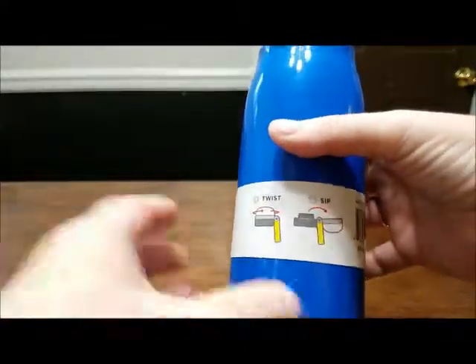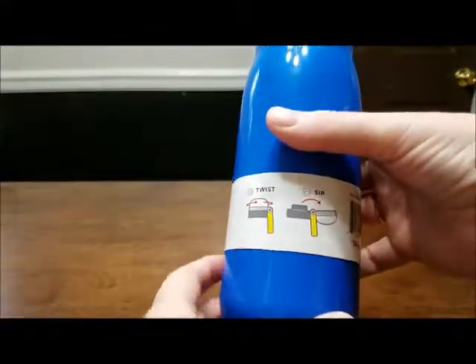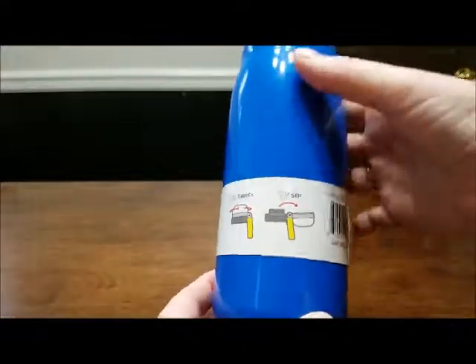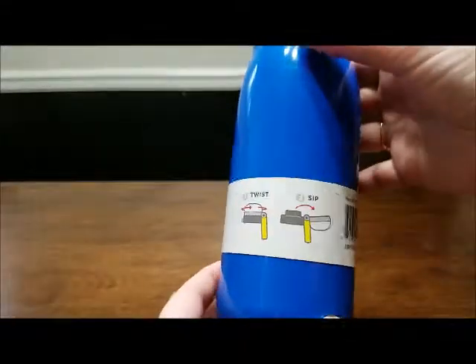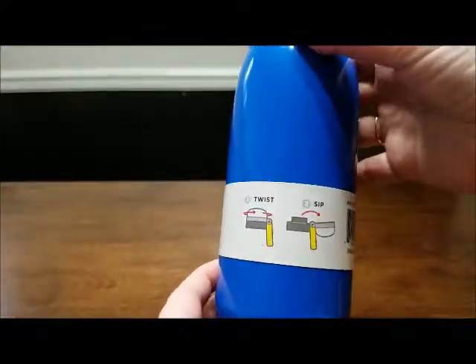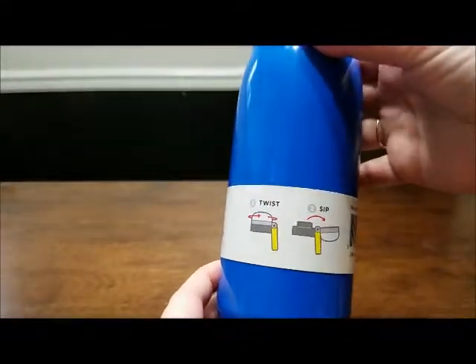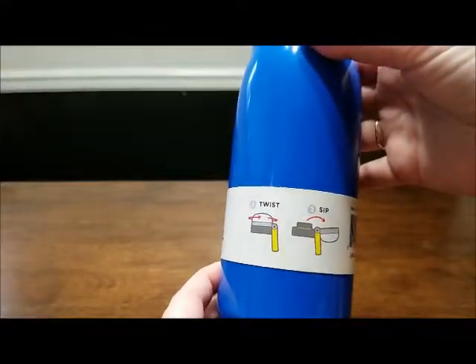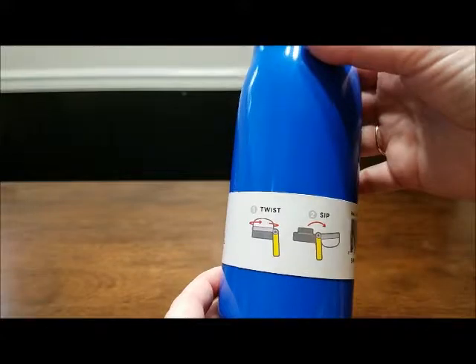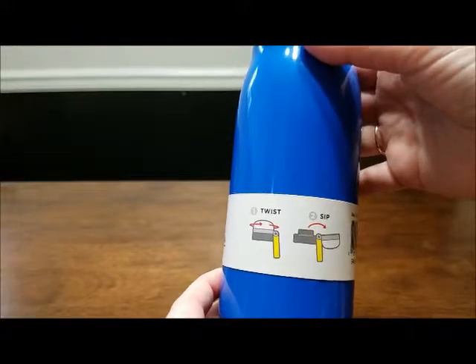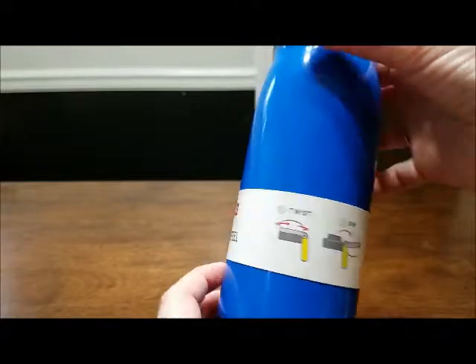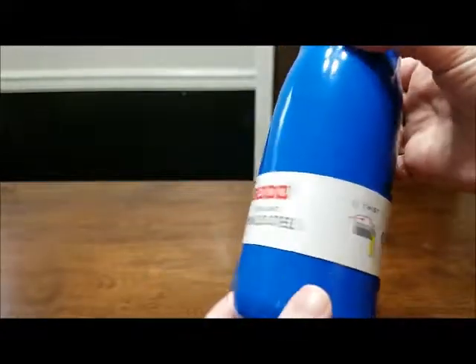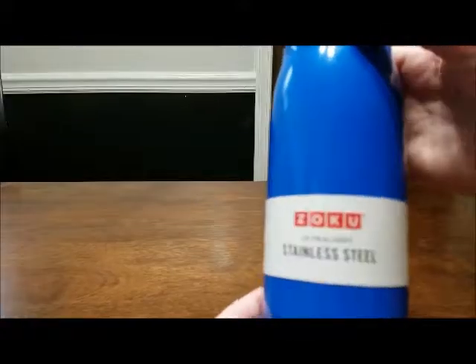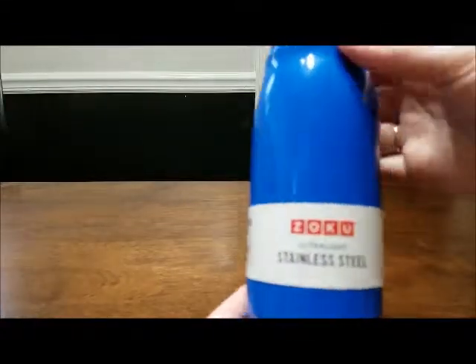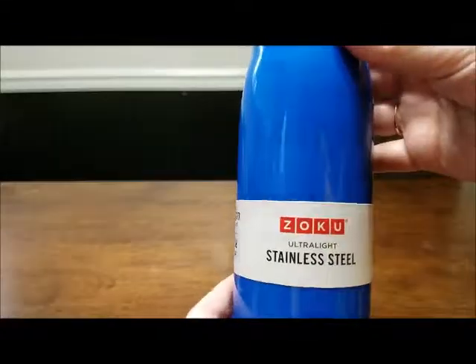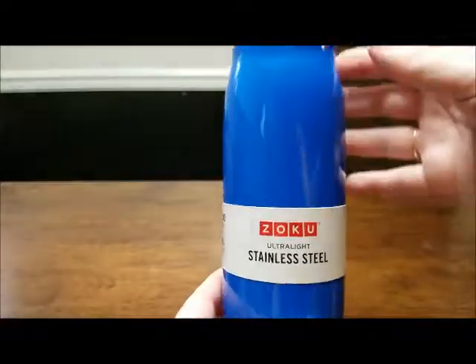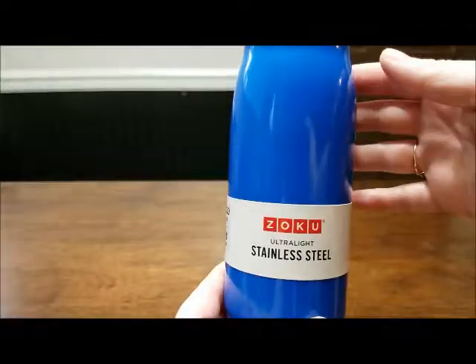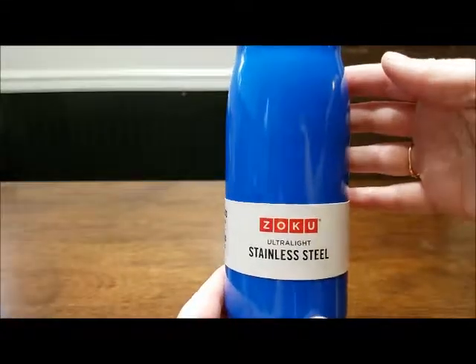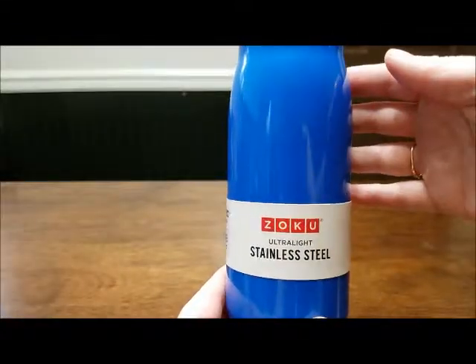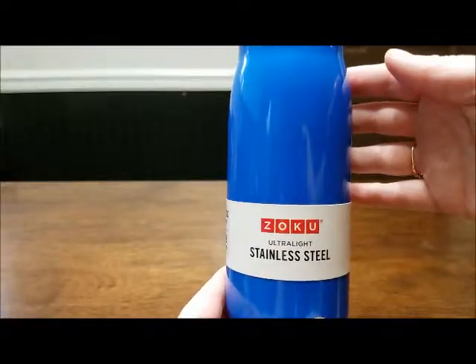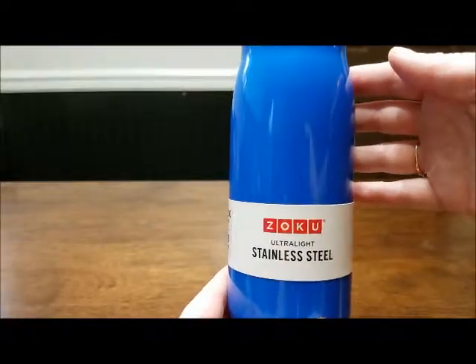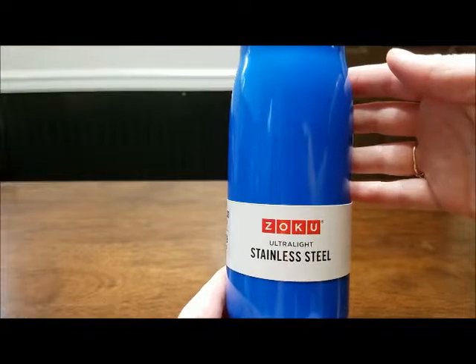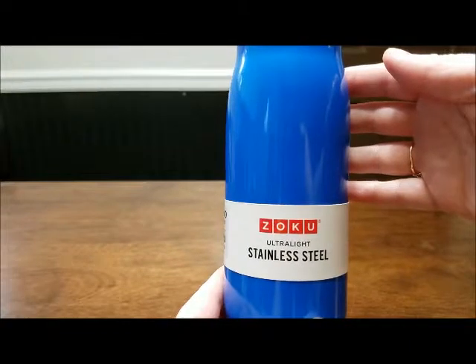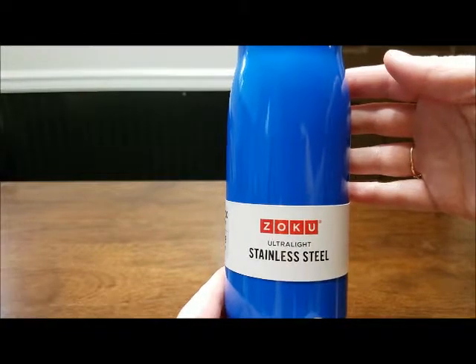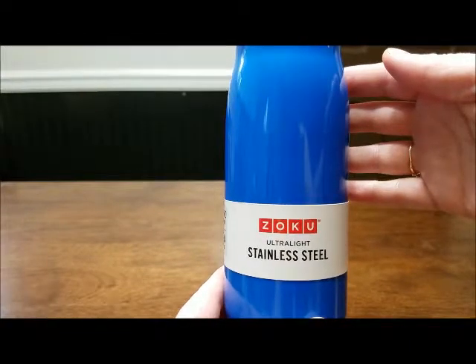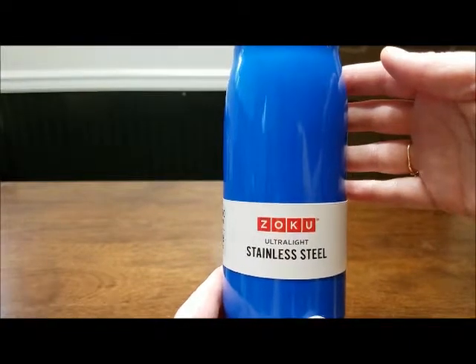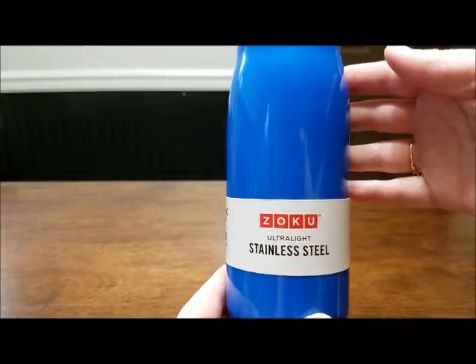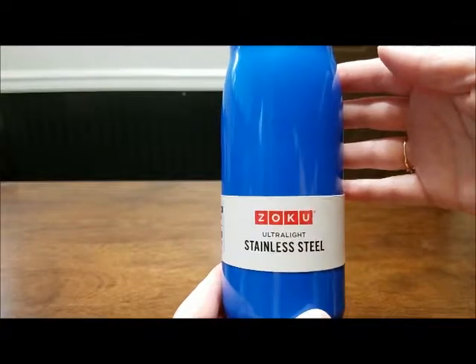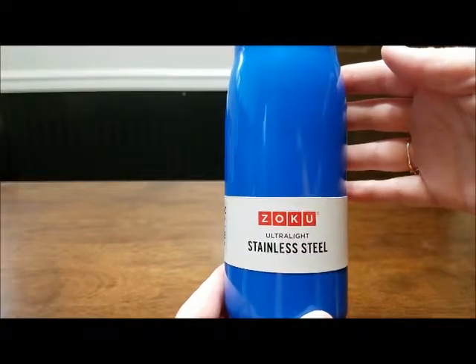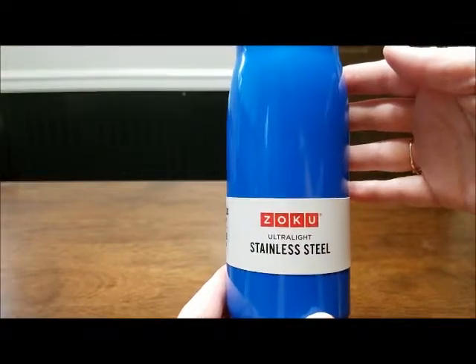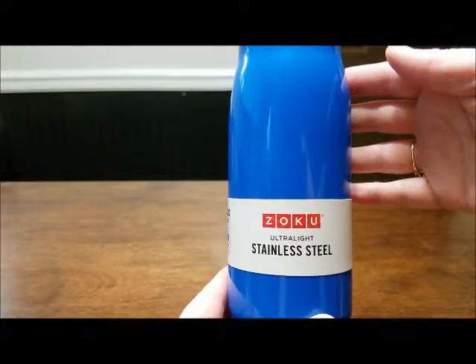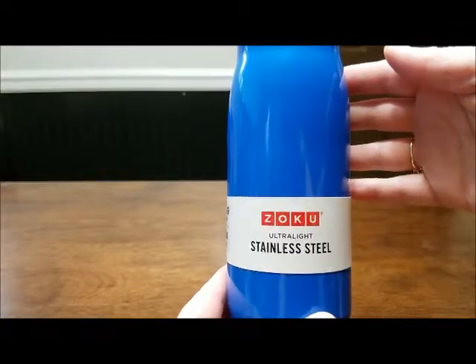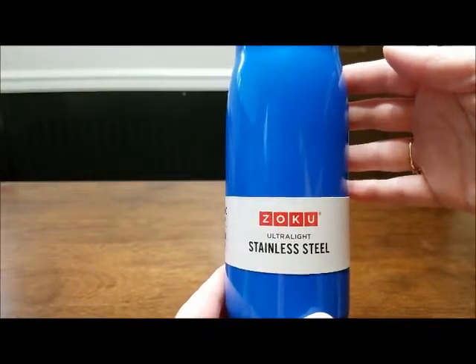And here are the directions — it shows you, you just twist and sip. Again, this is the Zoku ultralight stainless steel water bottle that was sent to us for free for review.